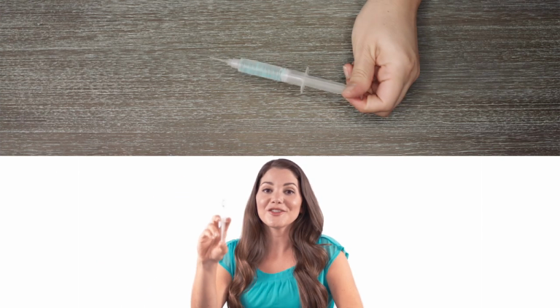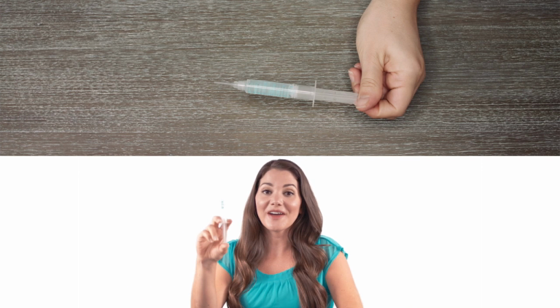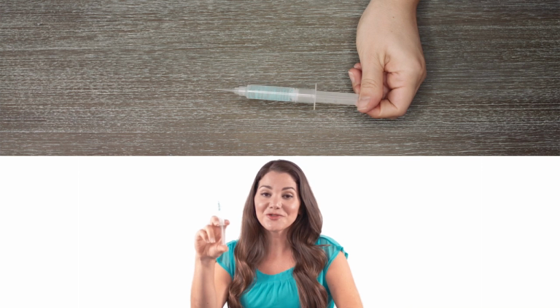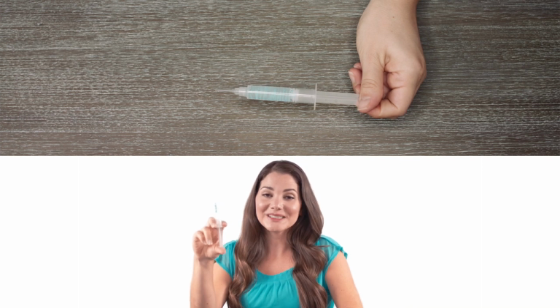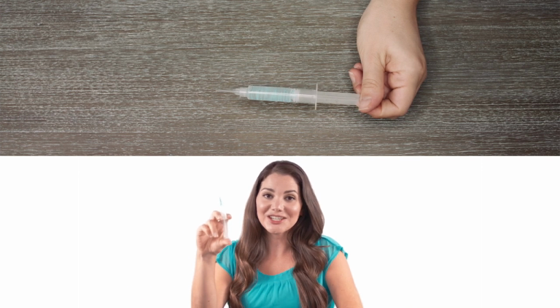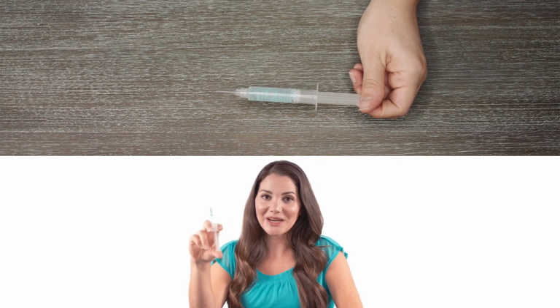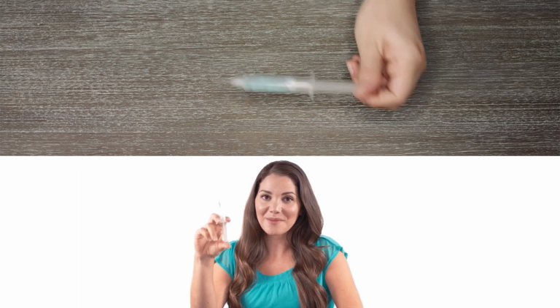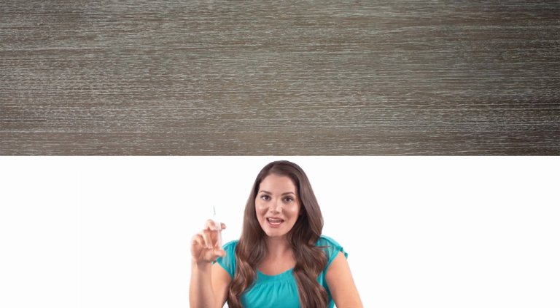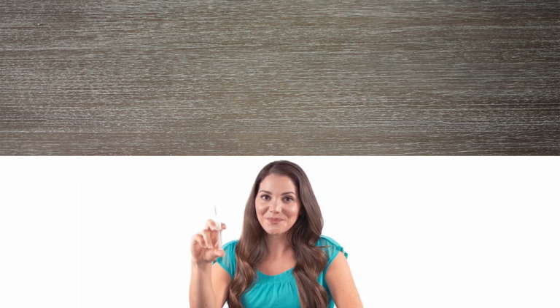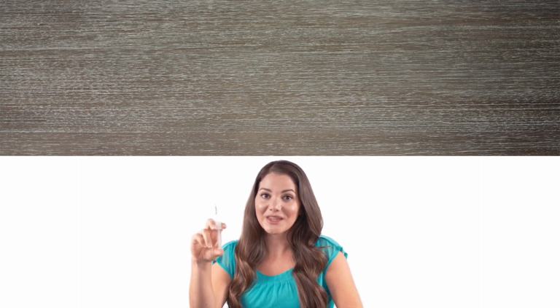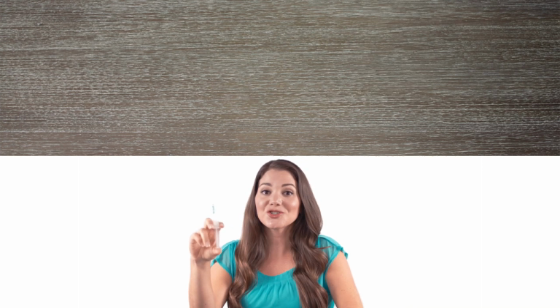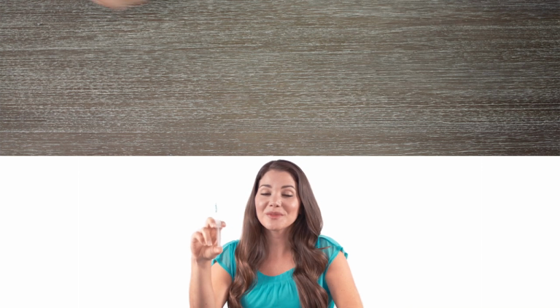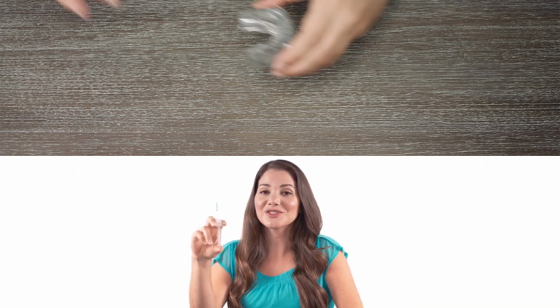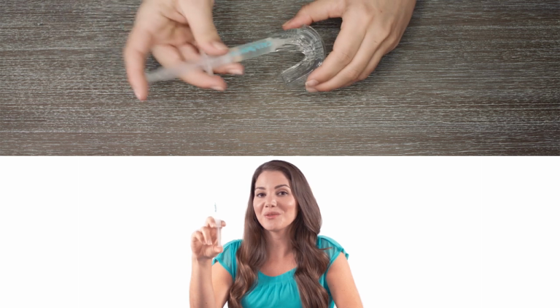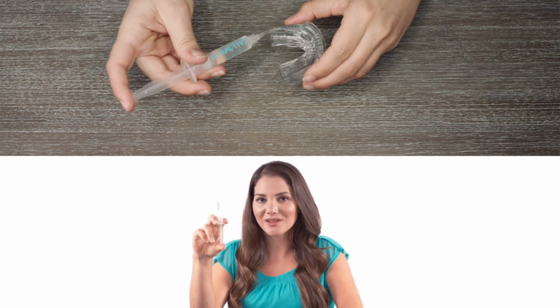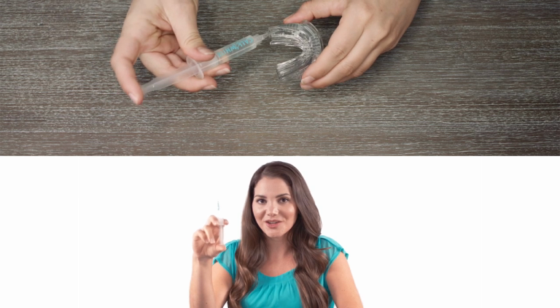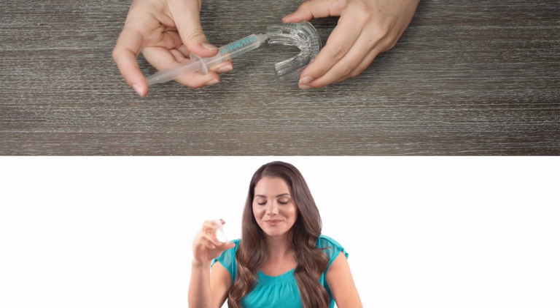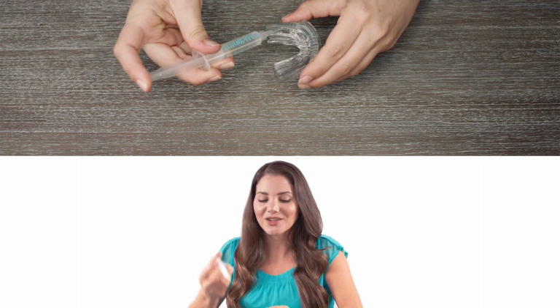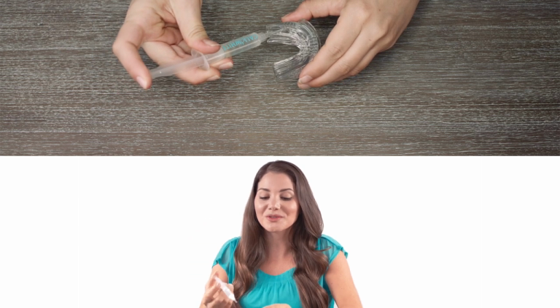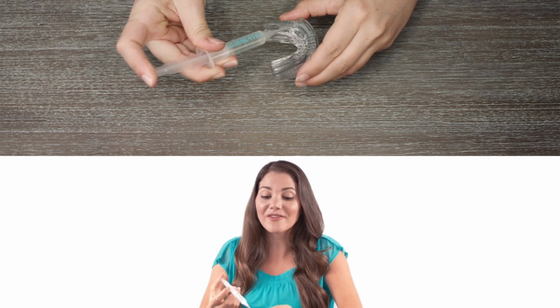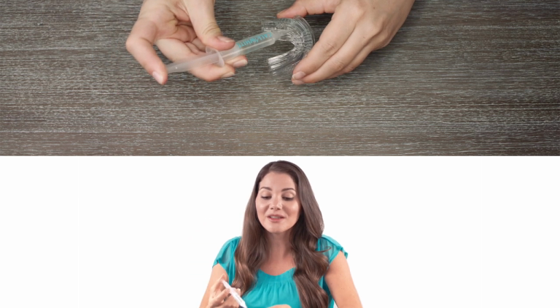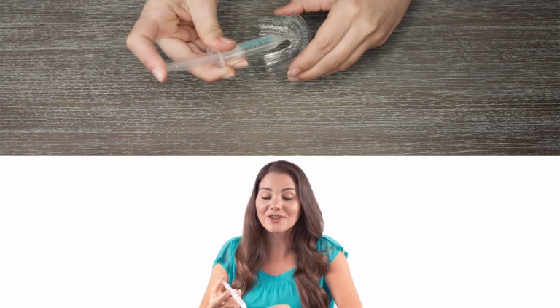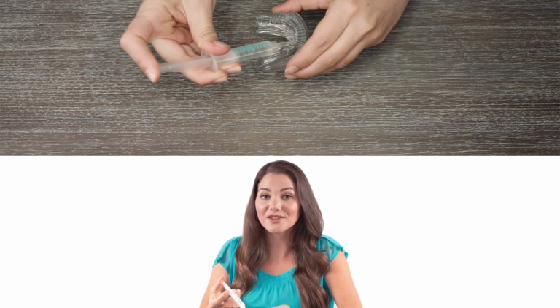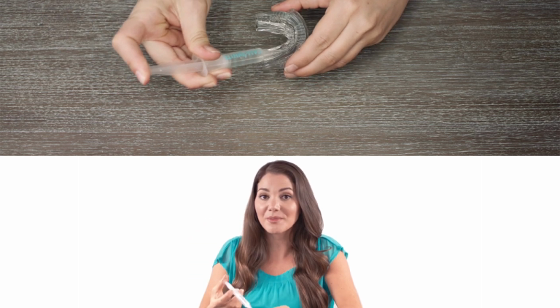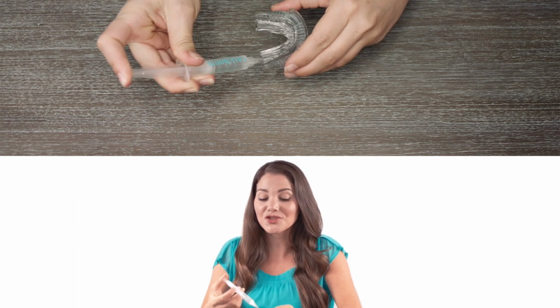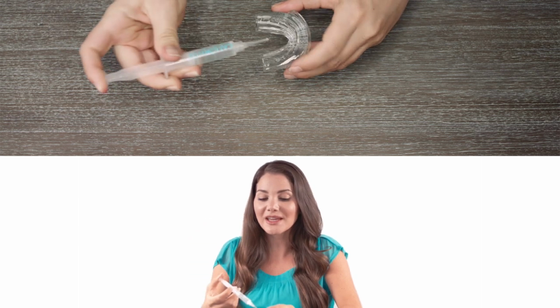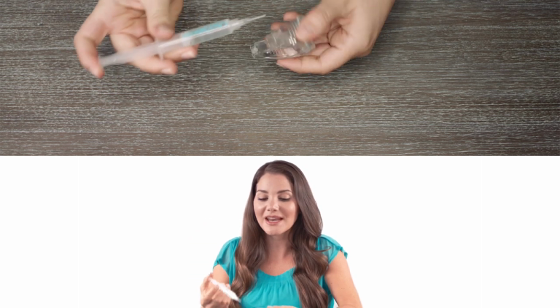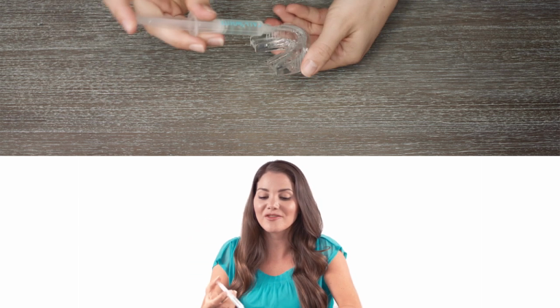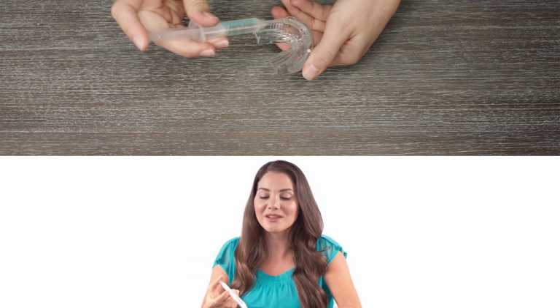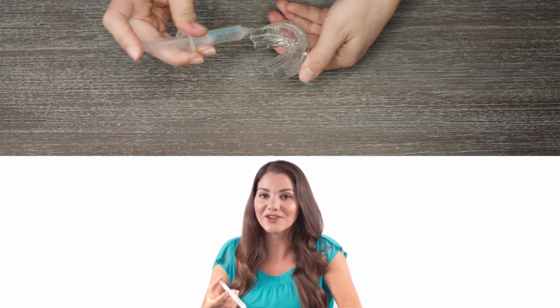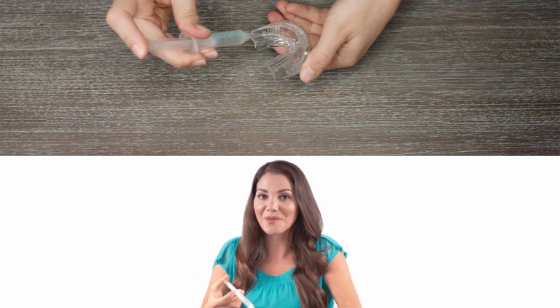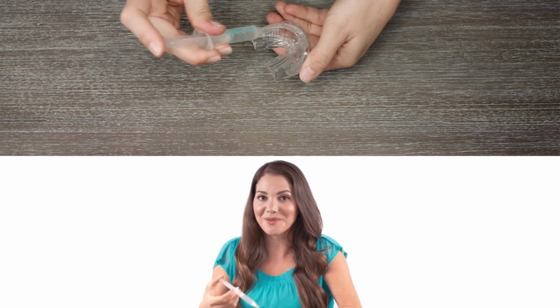There are five treatments in each whitening applicator. Each treatment is one milliliter — you use half a milliliter on the top of your tray and half a milliliter on the bottom.